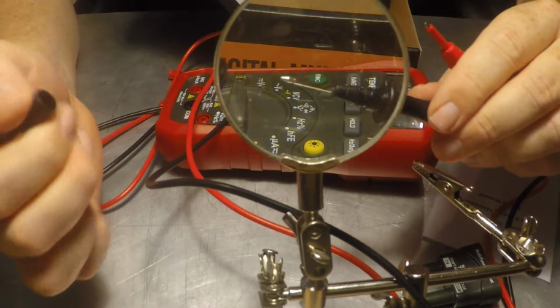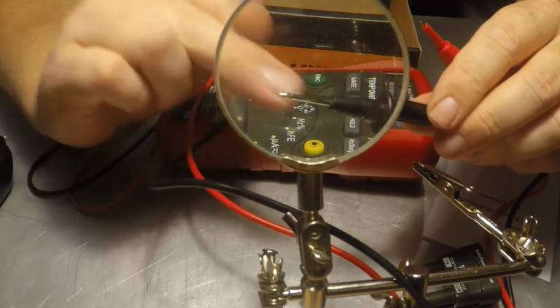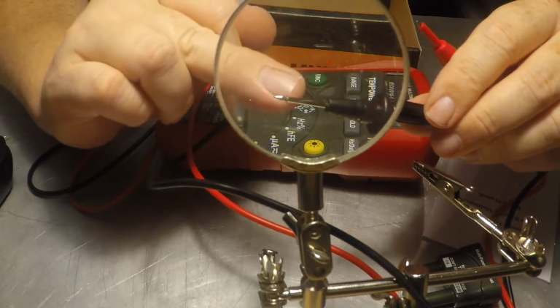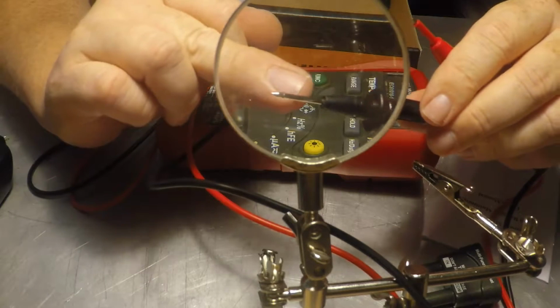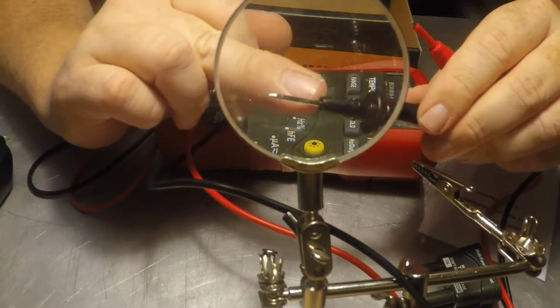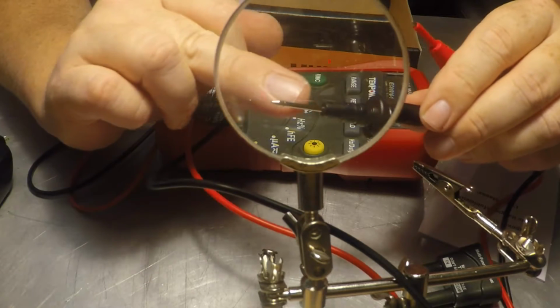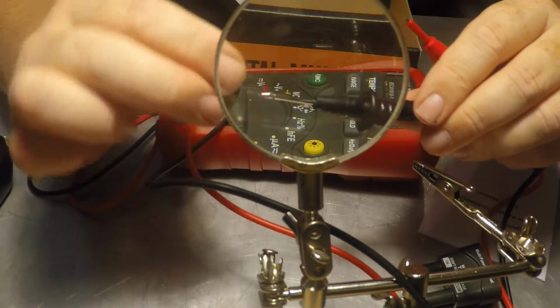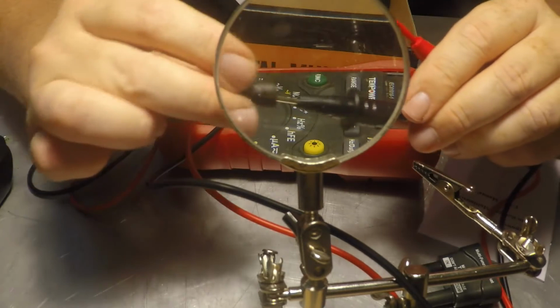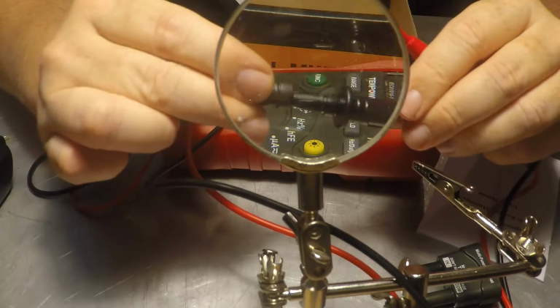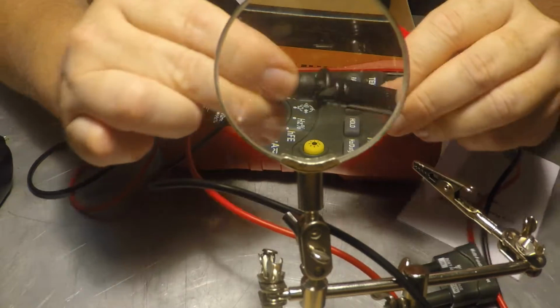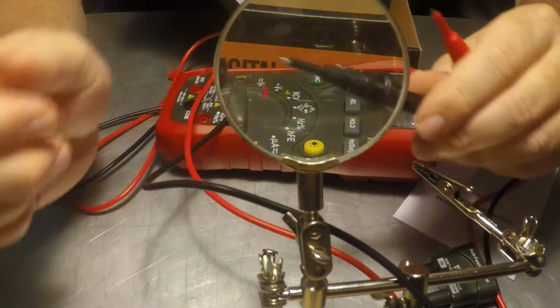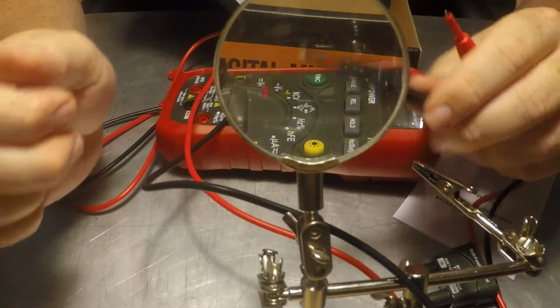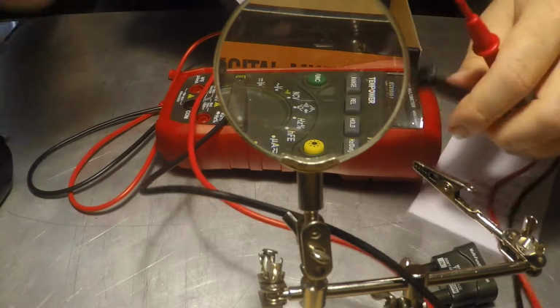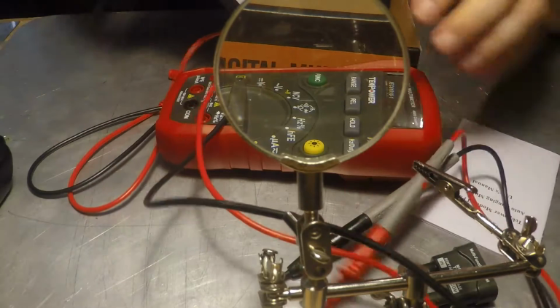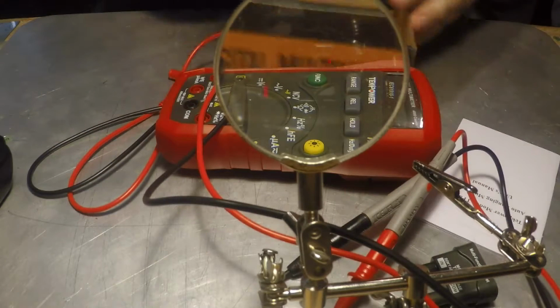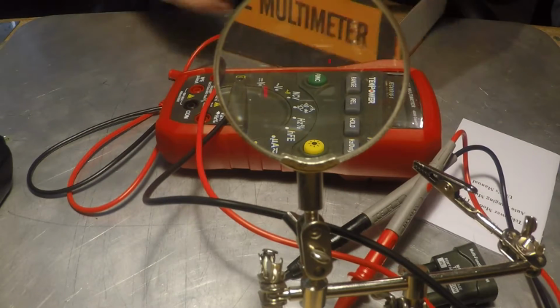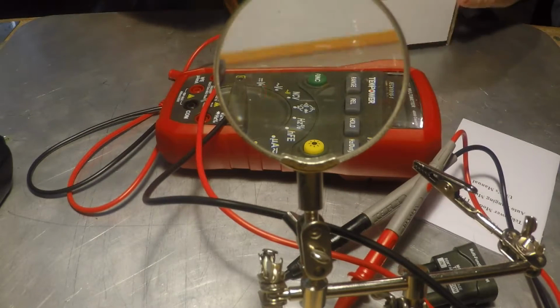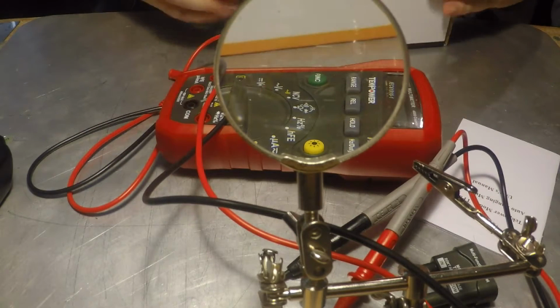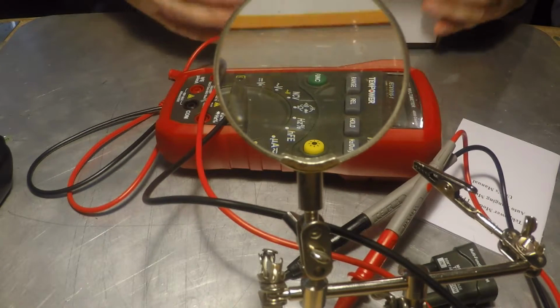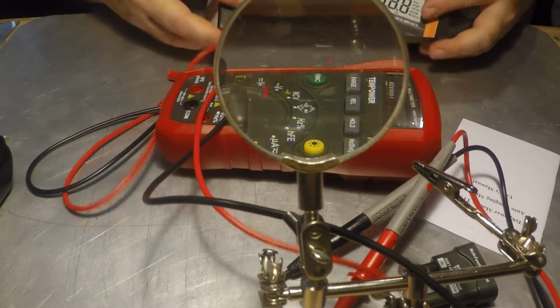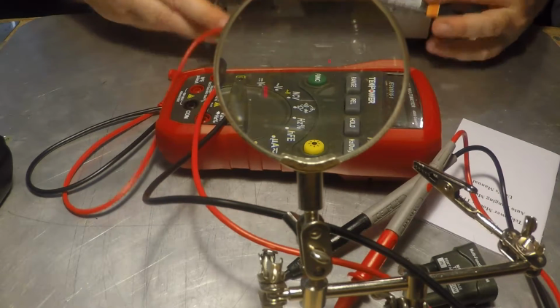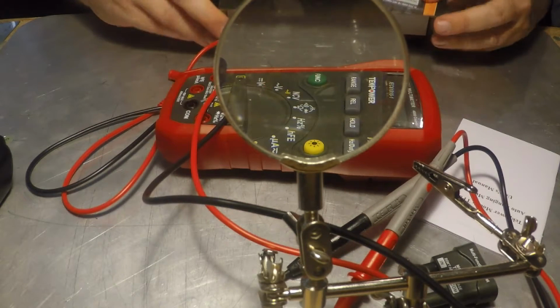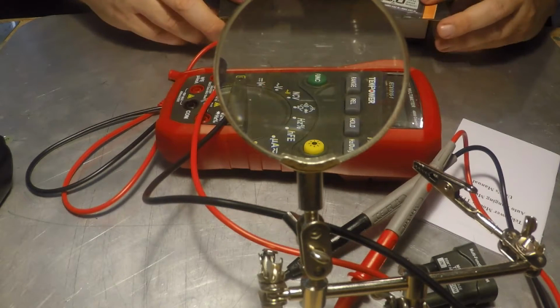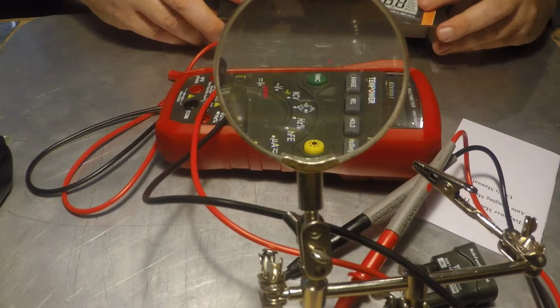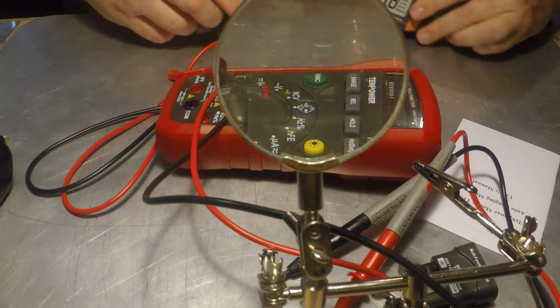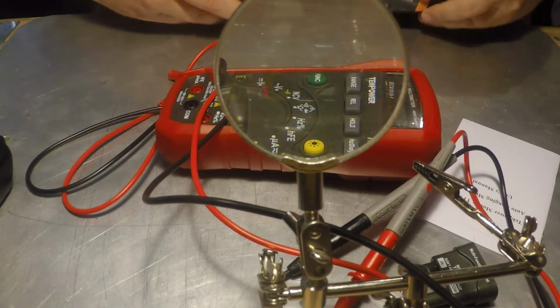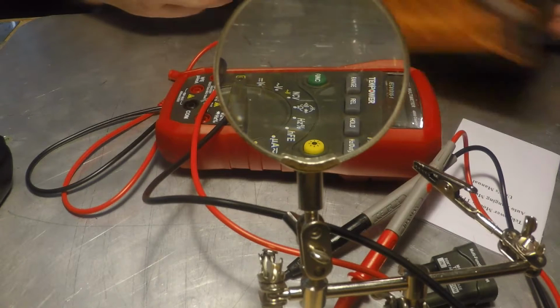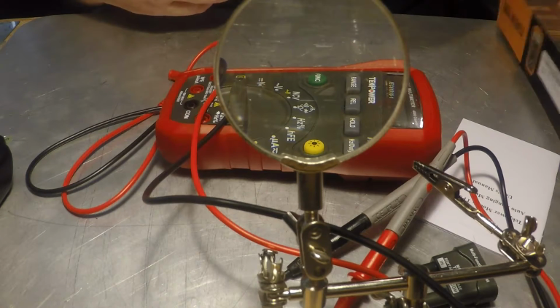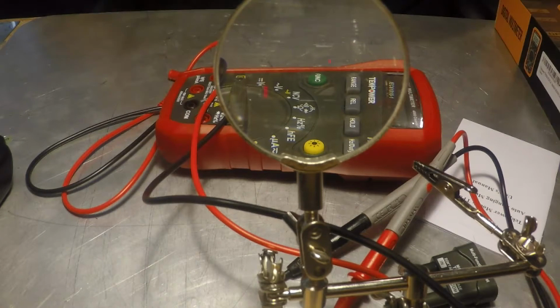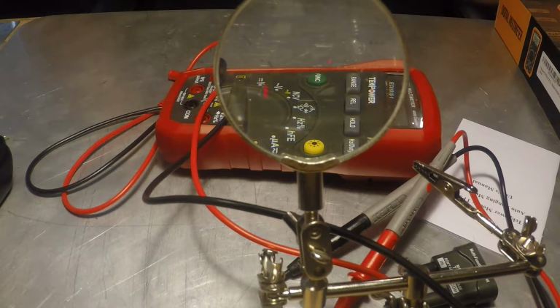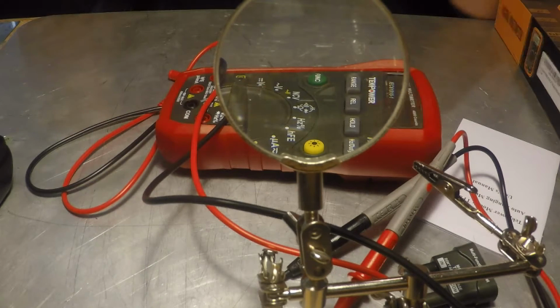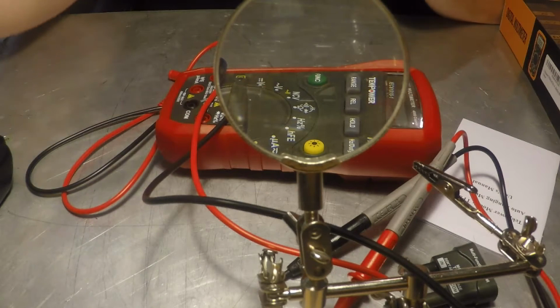The probe tip is stainless steel all the way down — some of them are. I think the gold-tipped ones are better. We'll get a fresh battery in, and I'll pause the video and come back to run it through some tests.